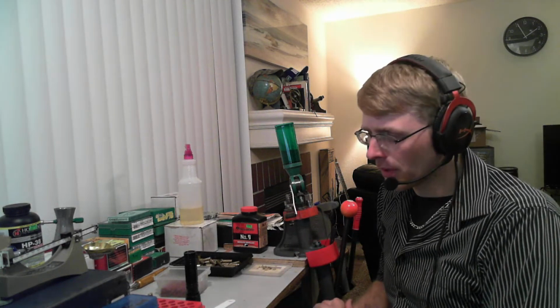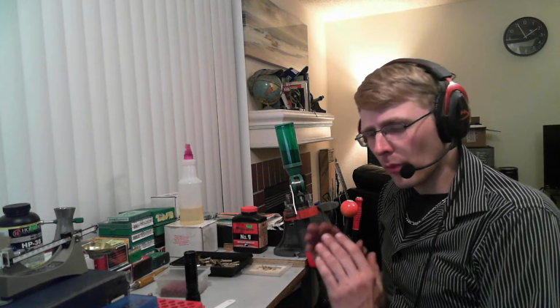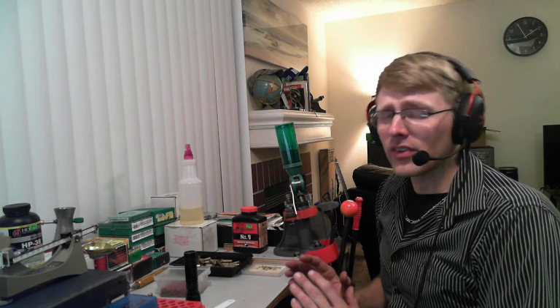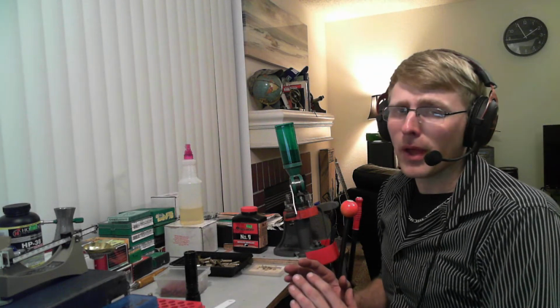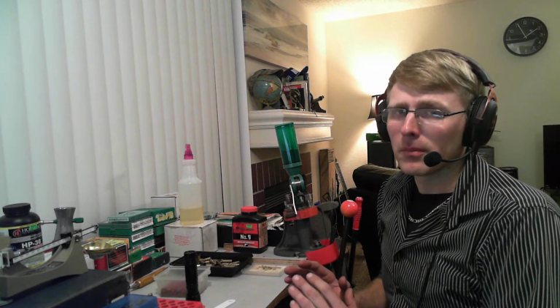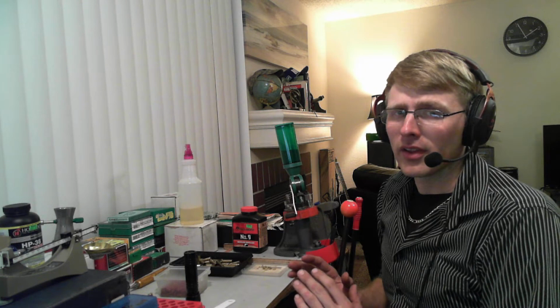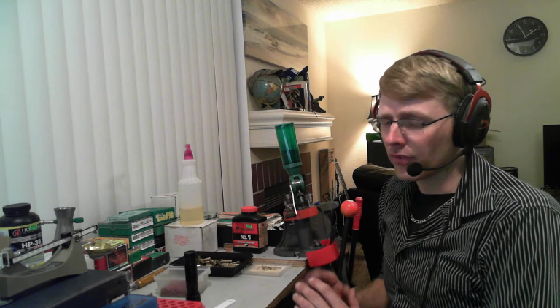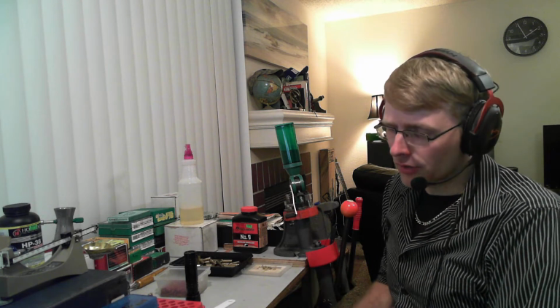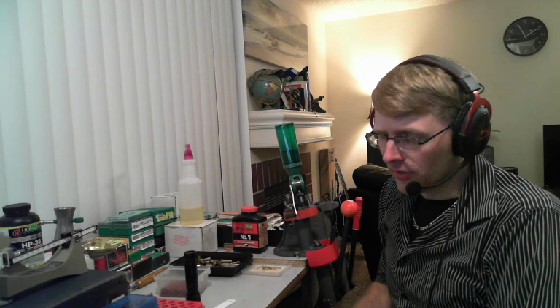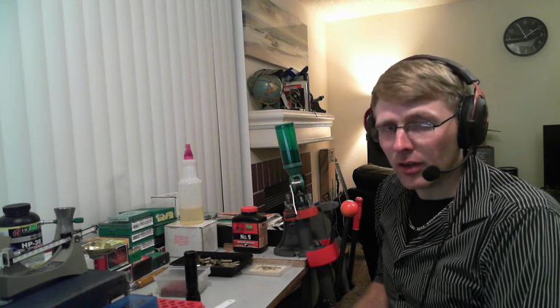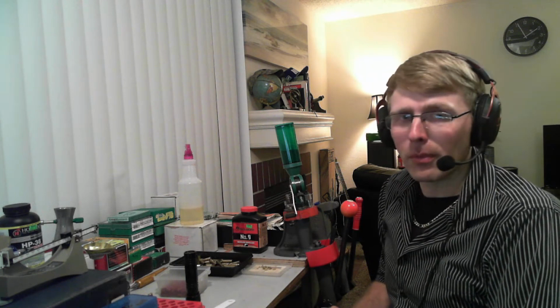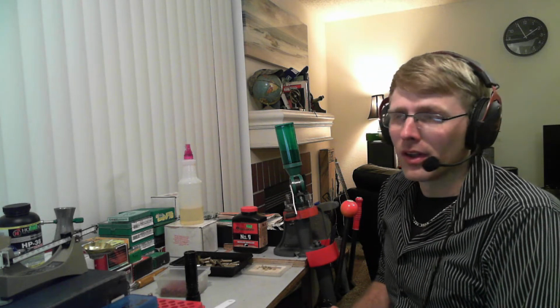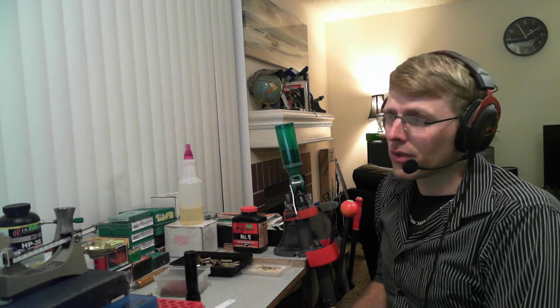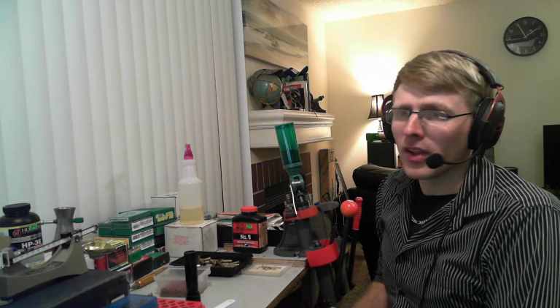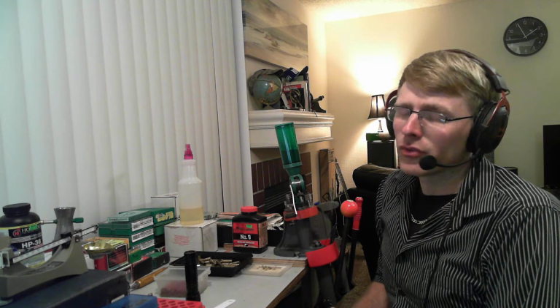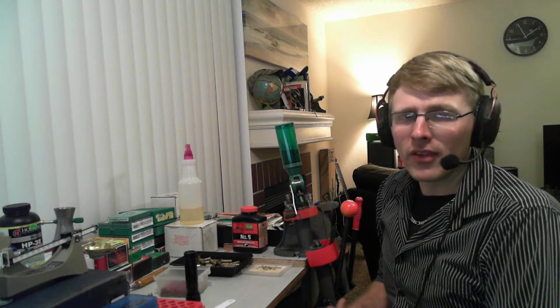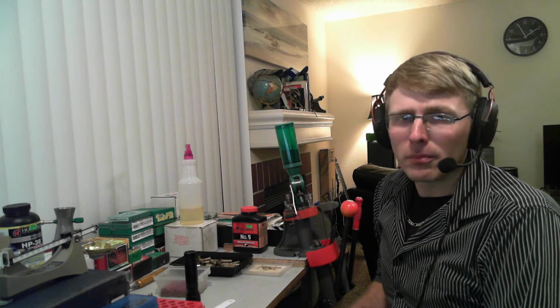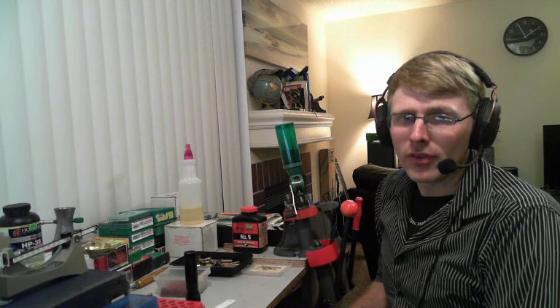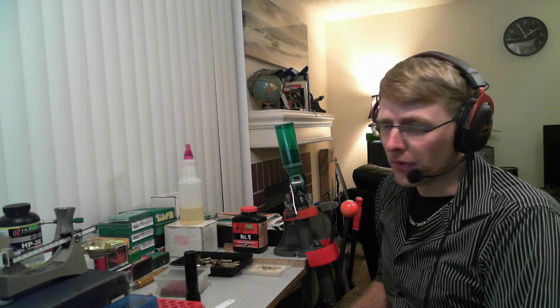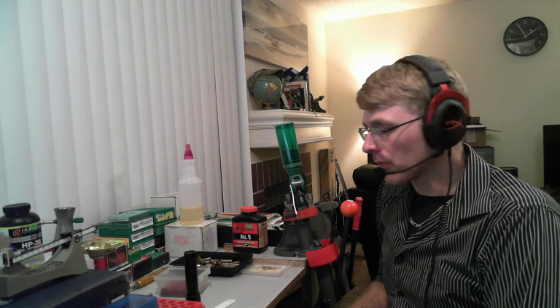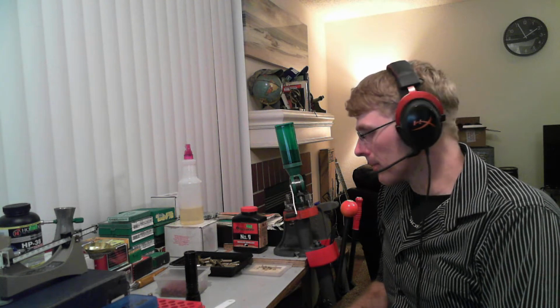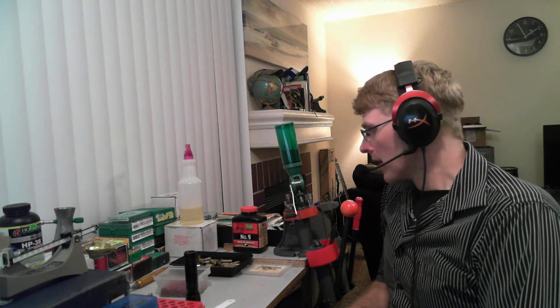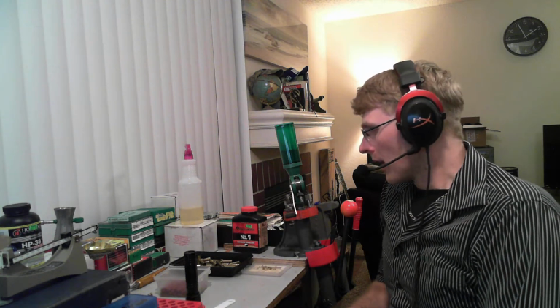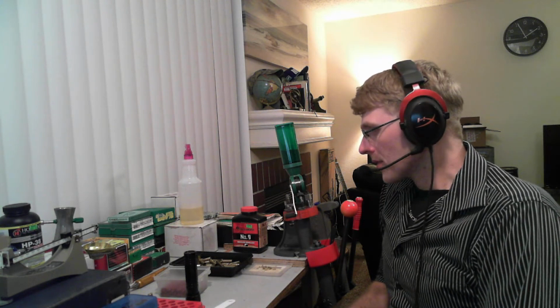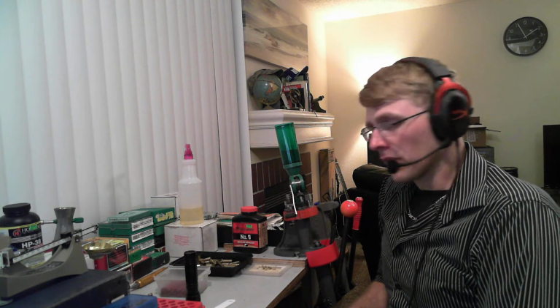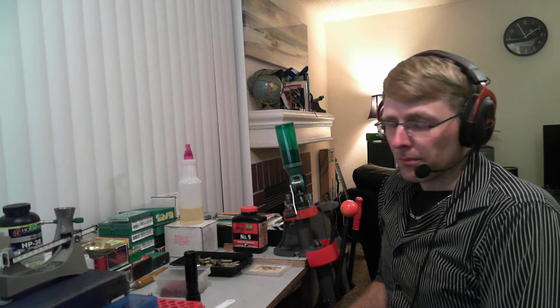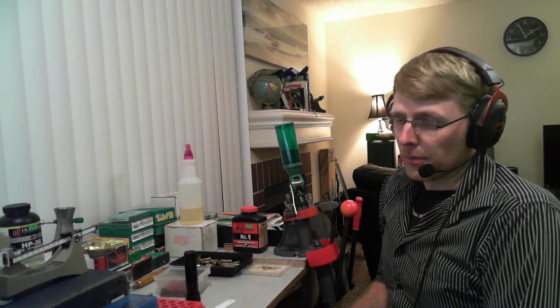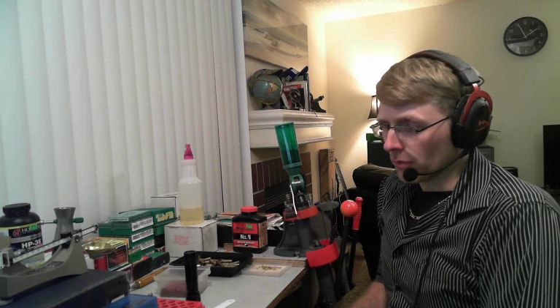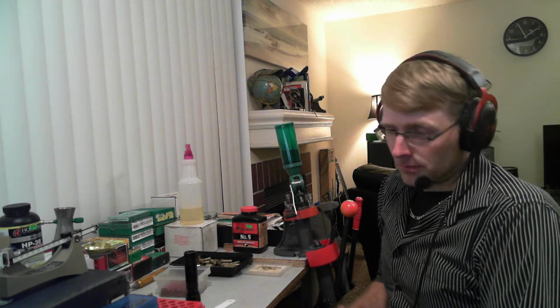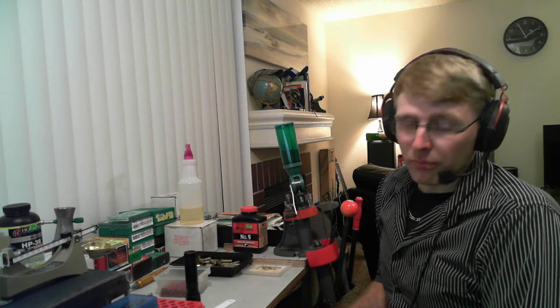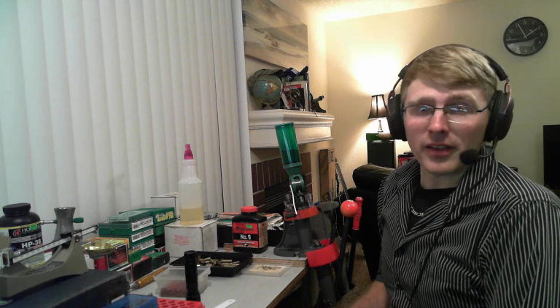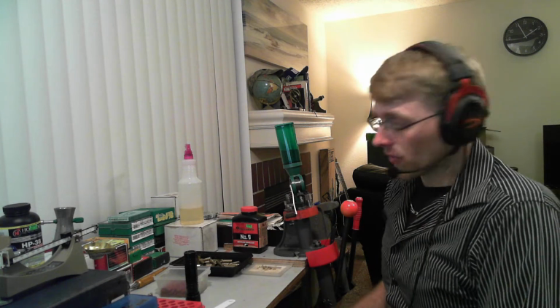Today we're going to make some full house .357 Magnums. The .357 Magnum is an awesome round — it's a lot of horsepower. You can get up to 870 foot-pounds in a .357 Magnum. I've even bought ammunition with specs like that.